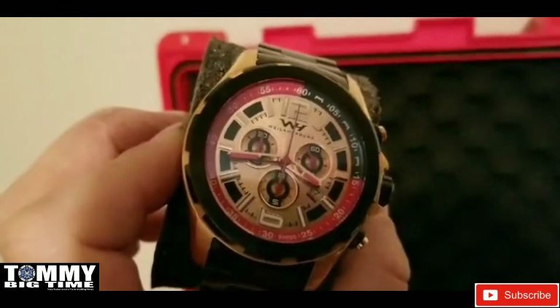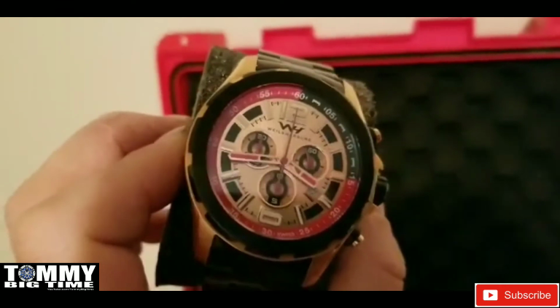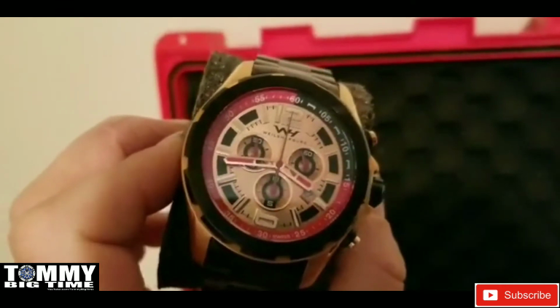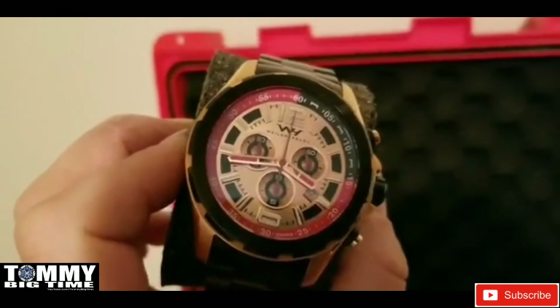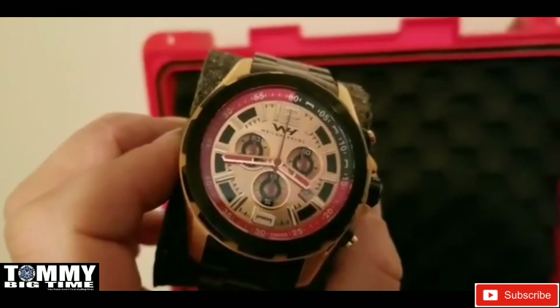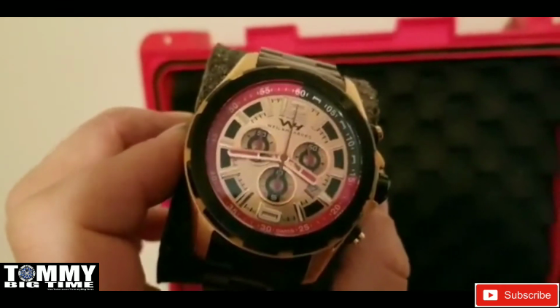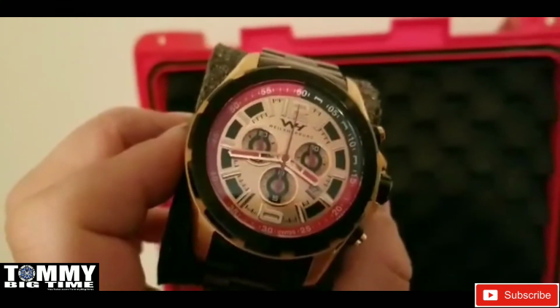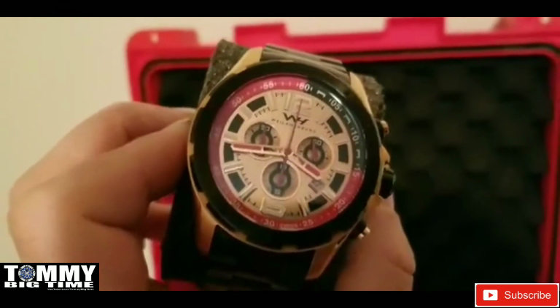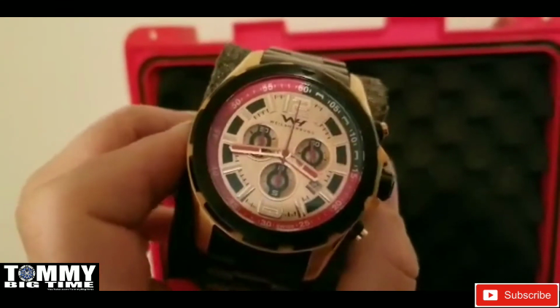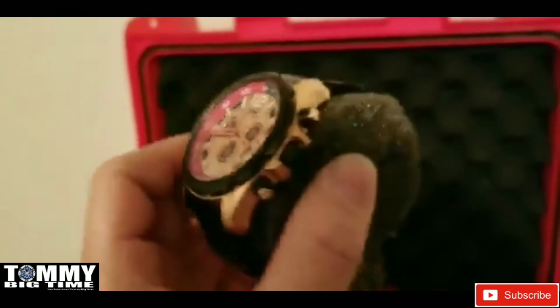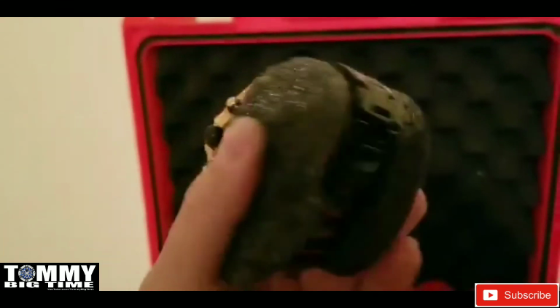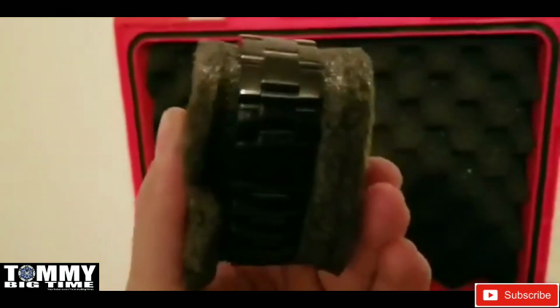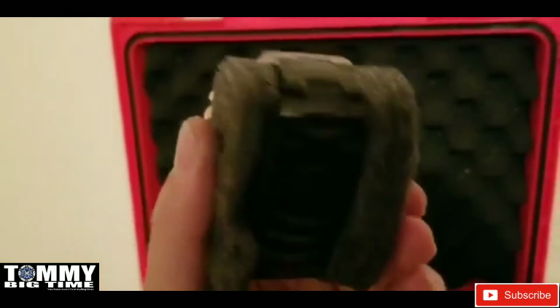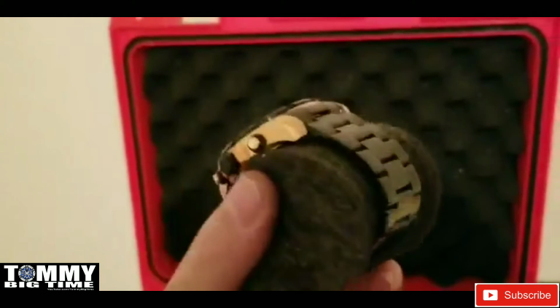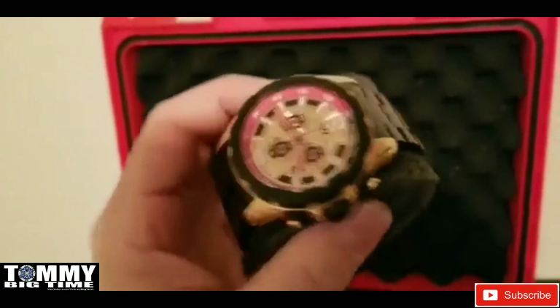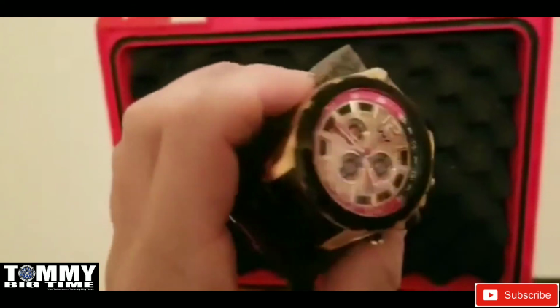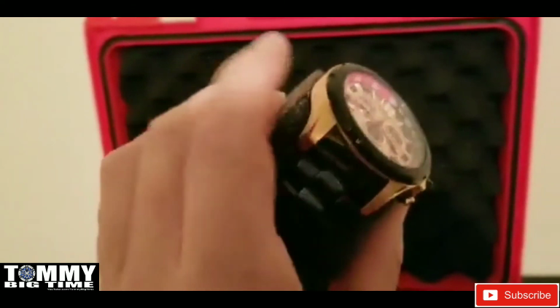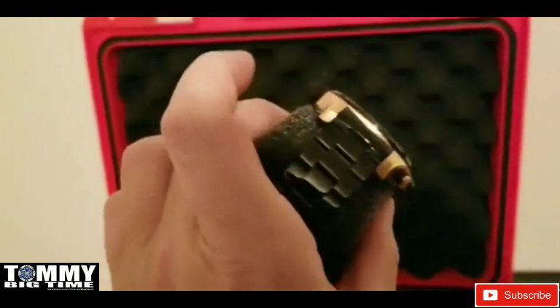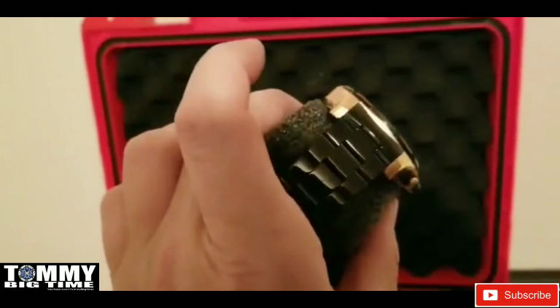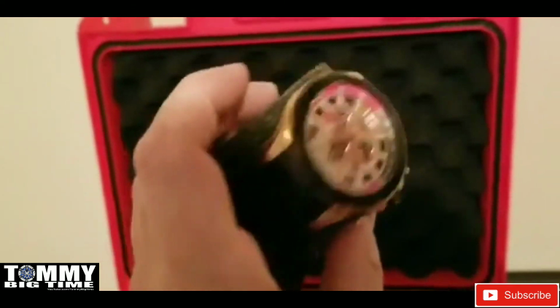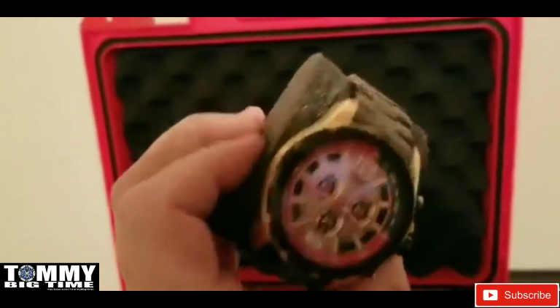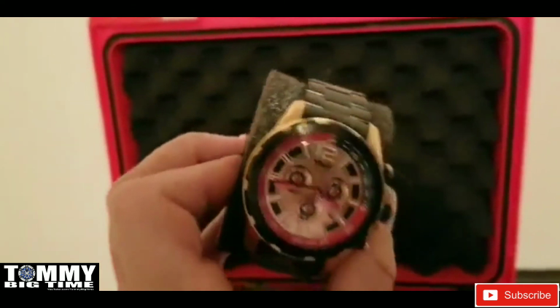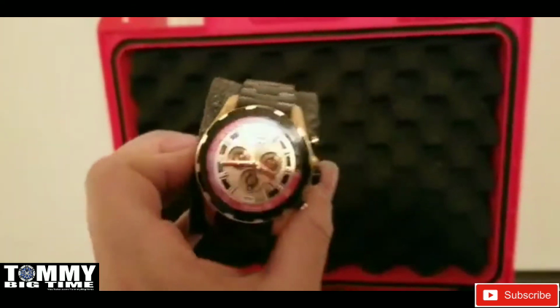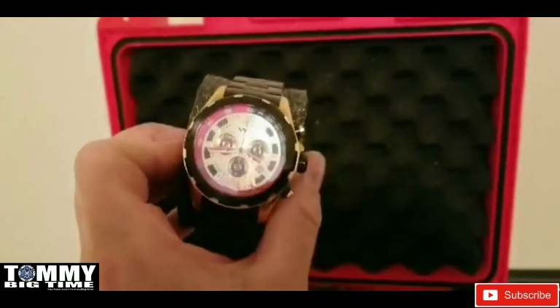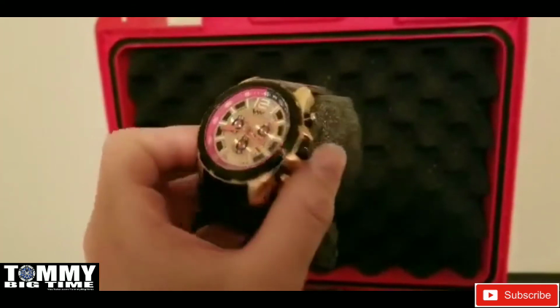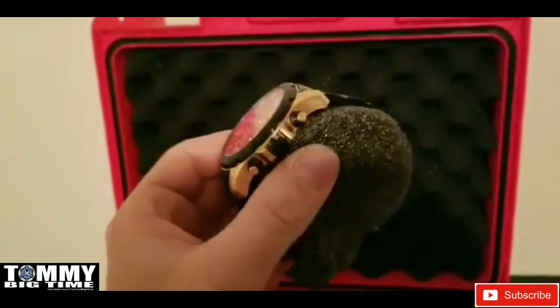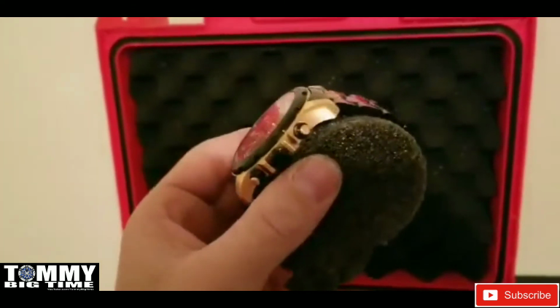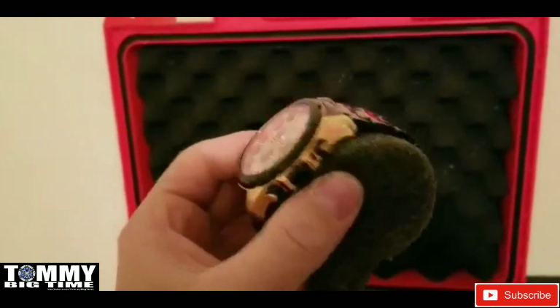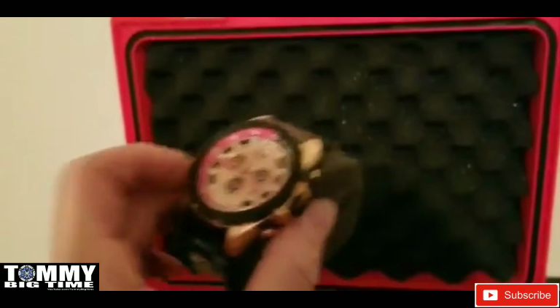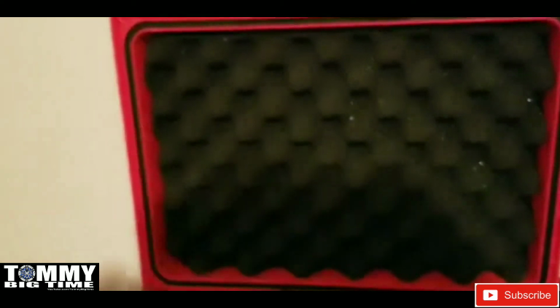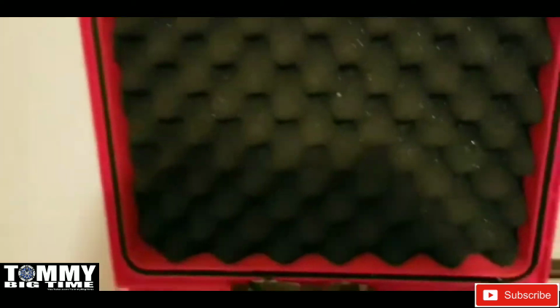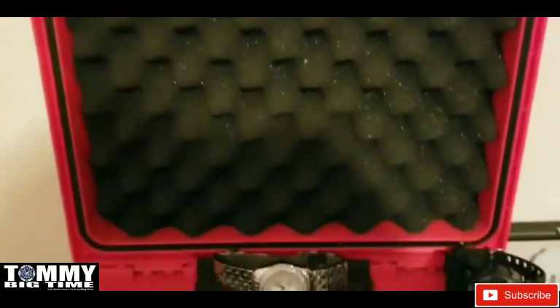And last, we have this one, which was a gift from a good friend of mine — the Well & Harburg with a Swiss movement, upgraded bracelet, rose gold. Awesome piece.